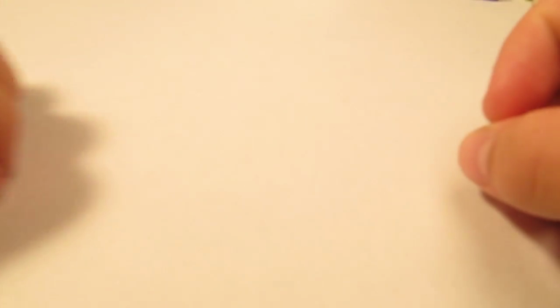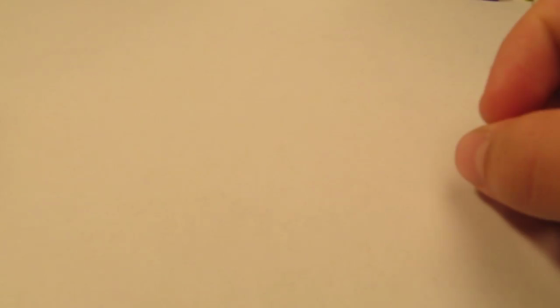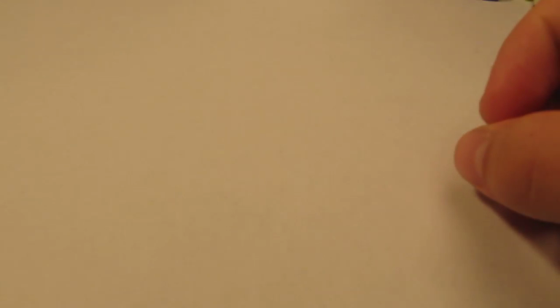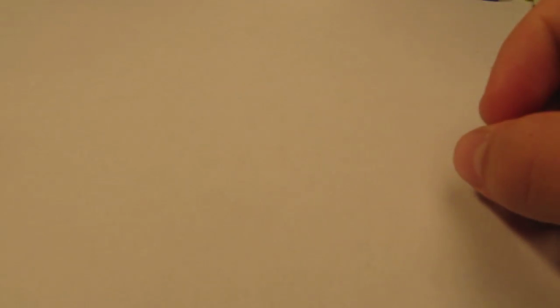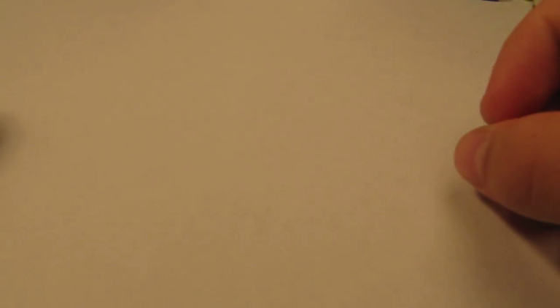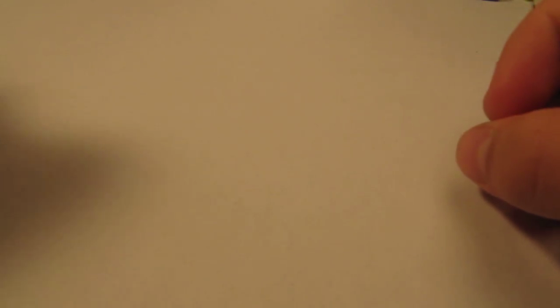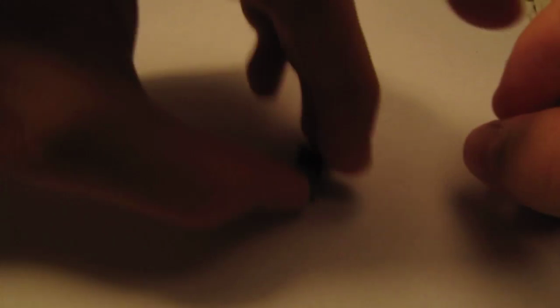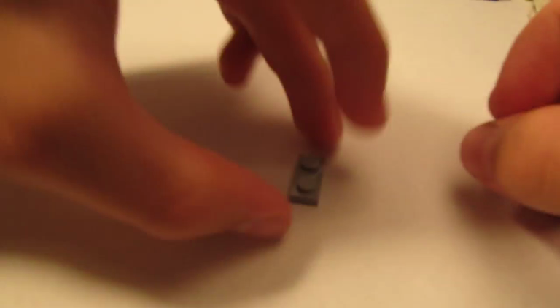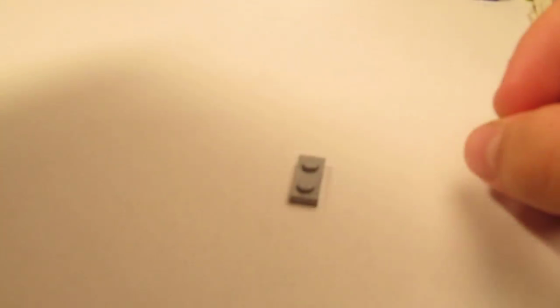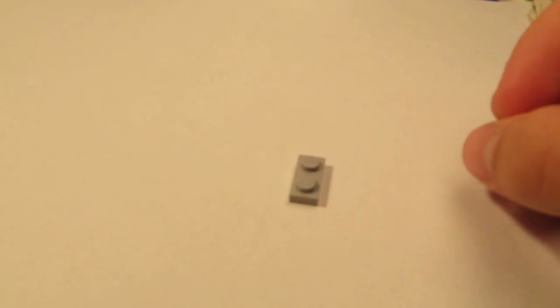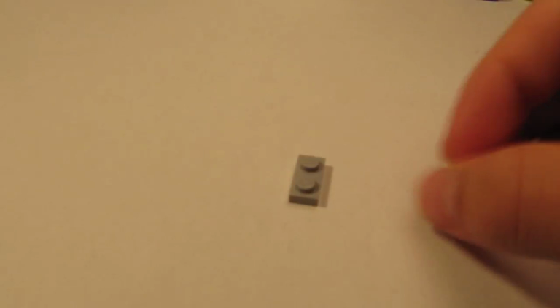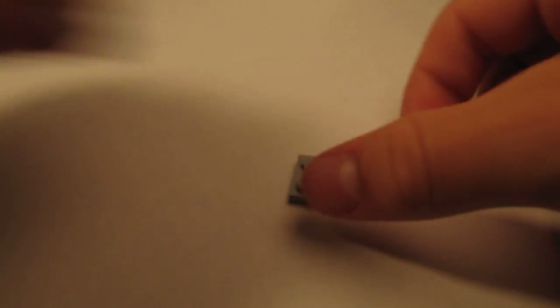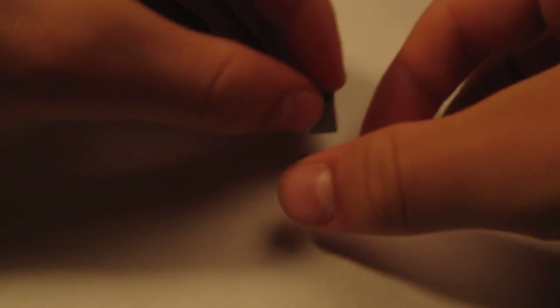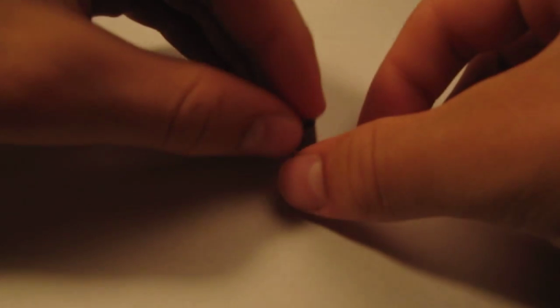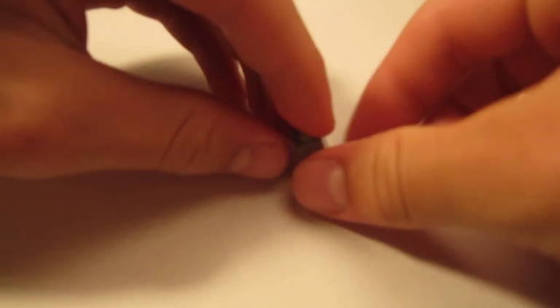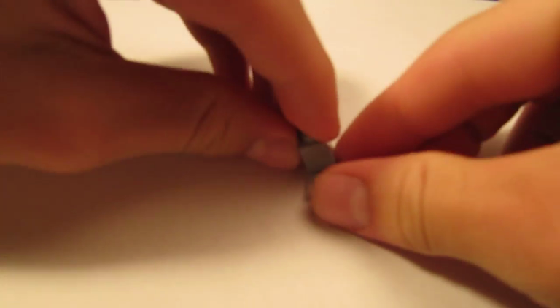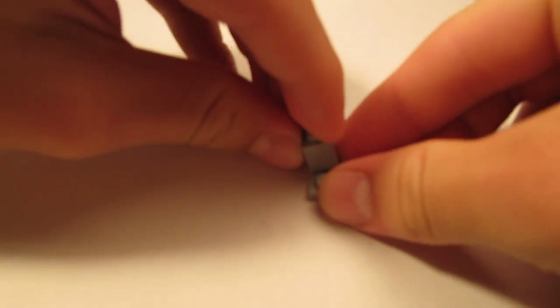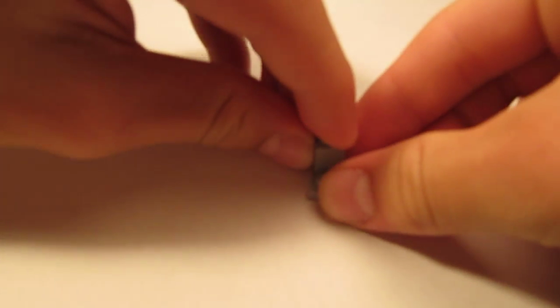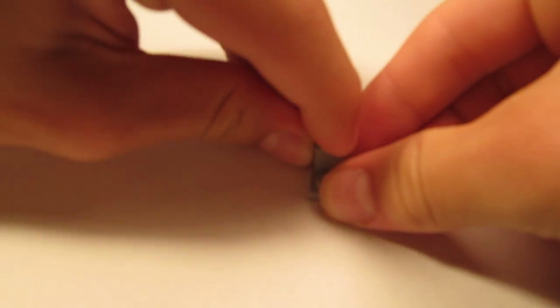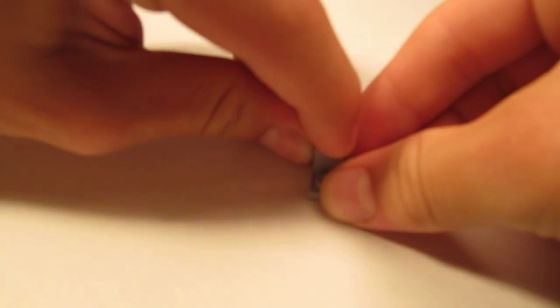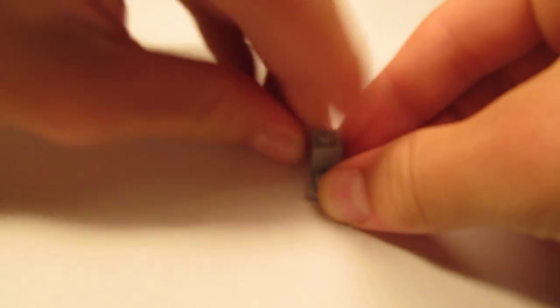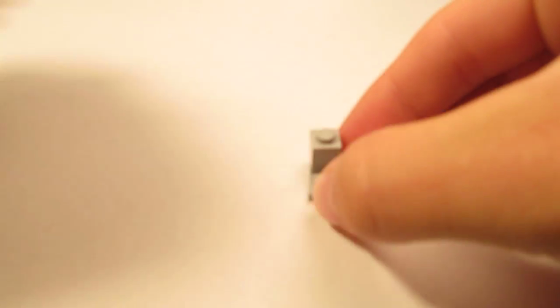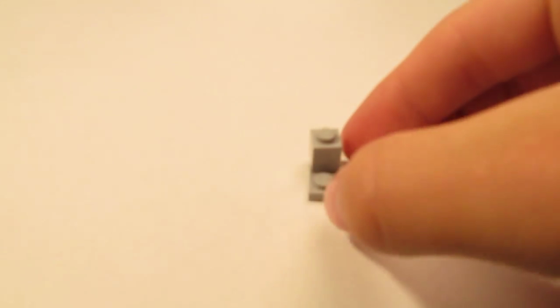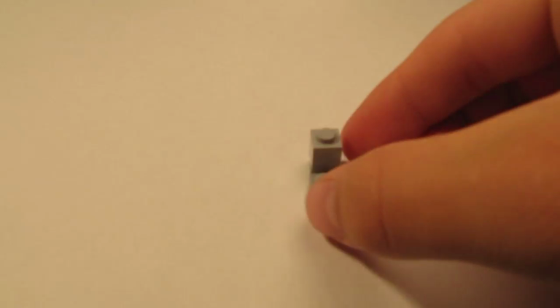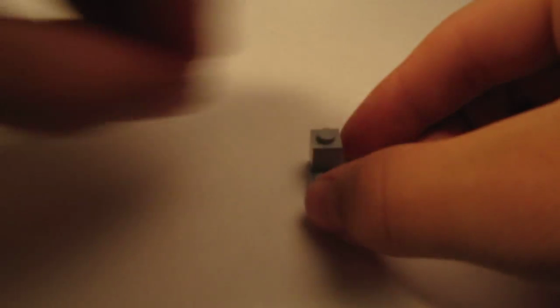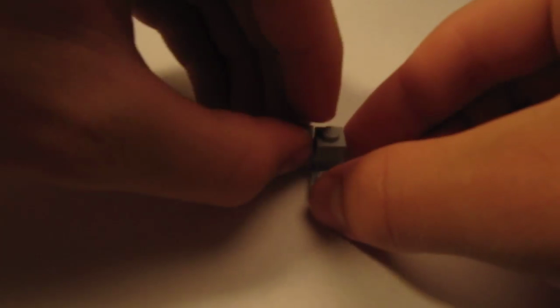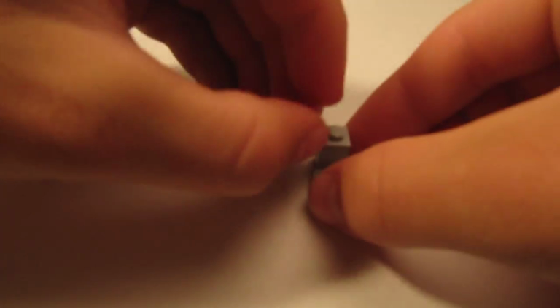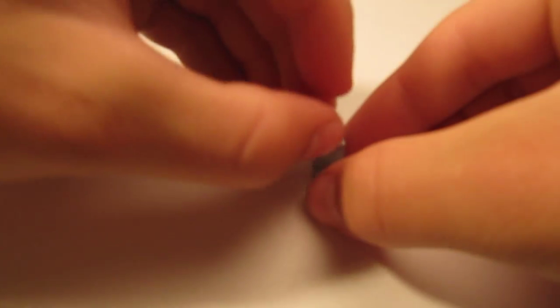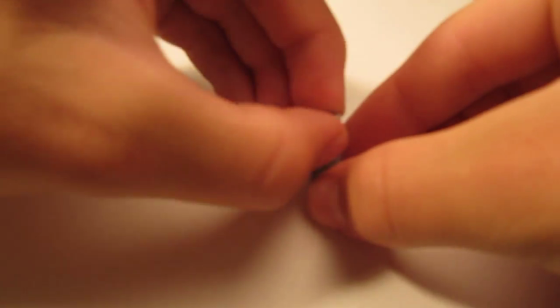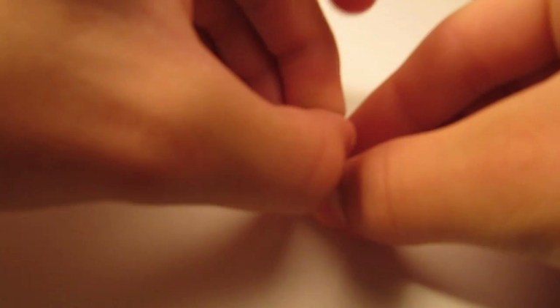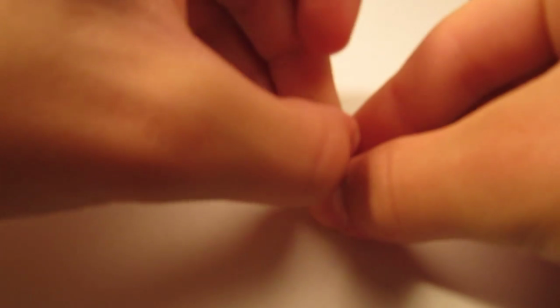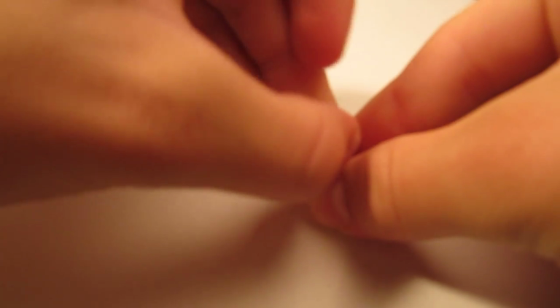It goes together like this. You take the 1x2, you put the 1x1 chunky on top, then you take the 1x1 thin and put it on top of that.